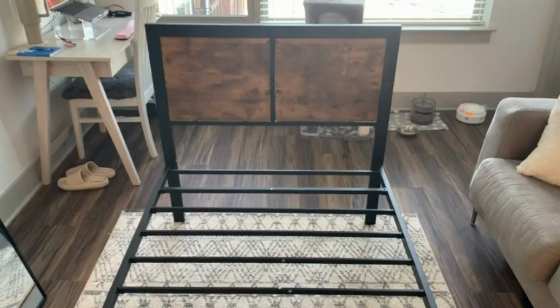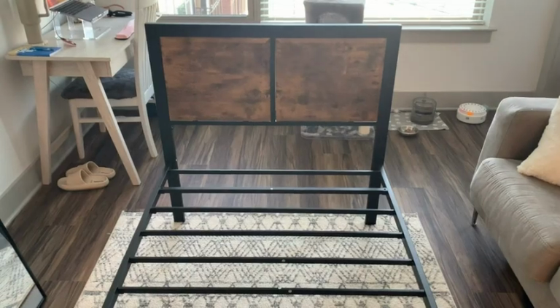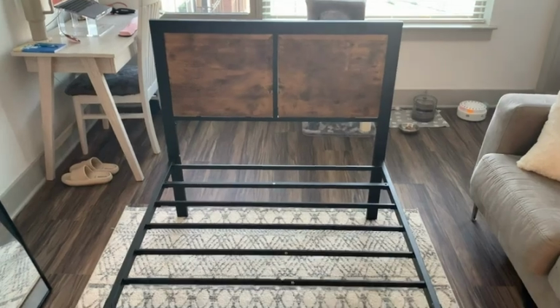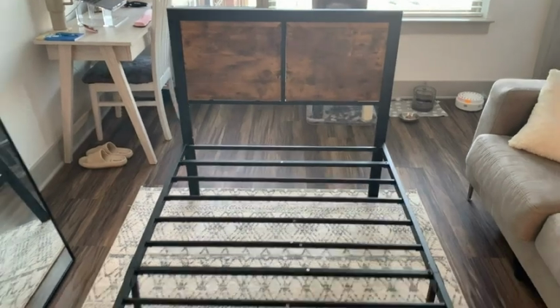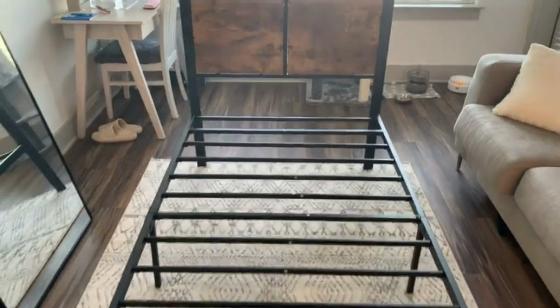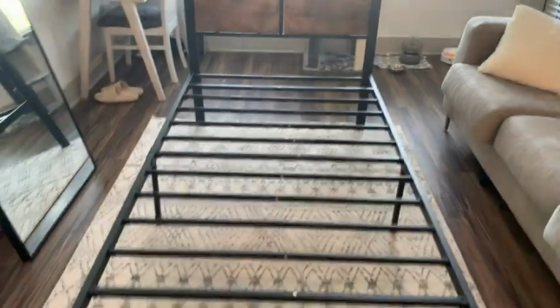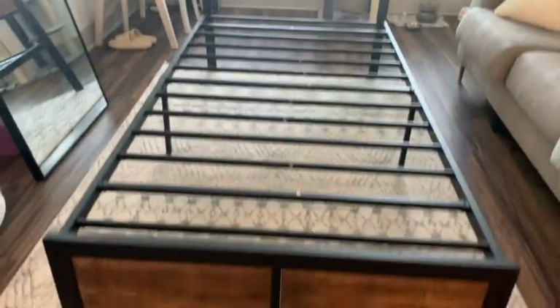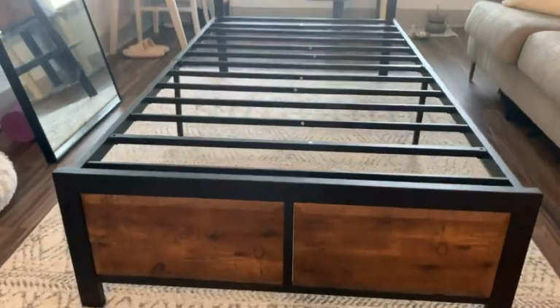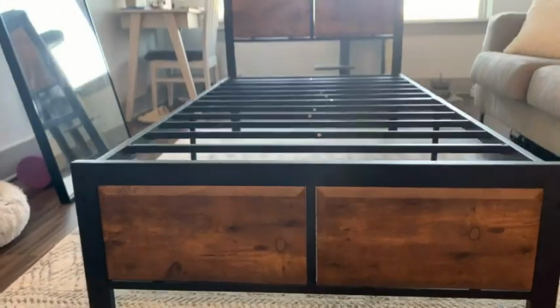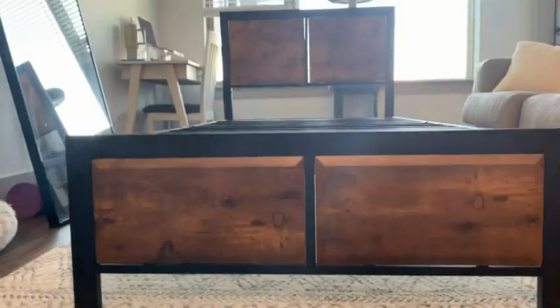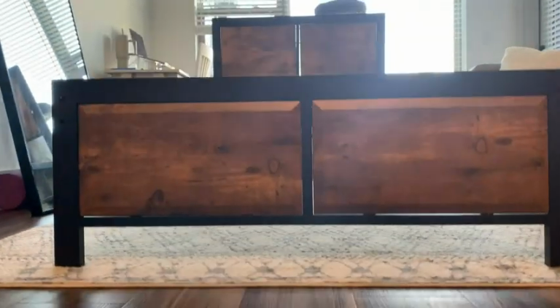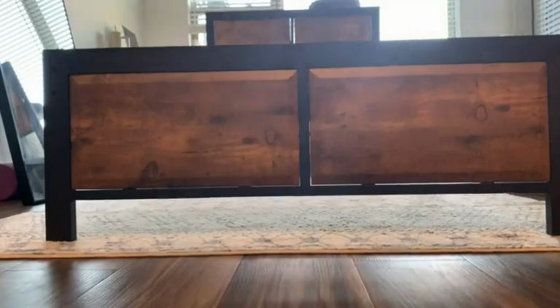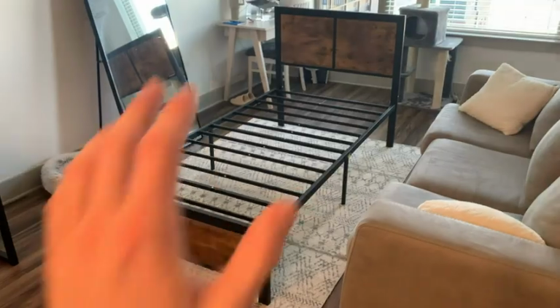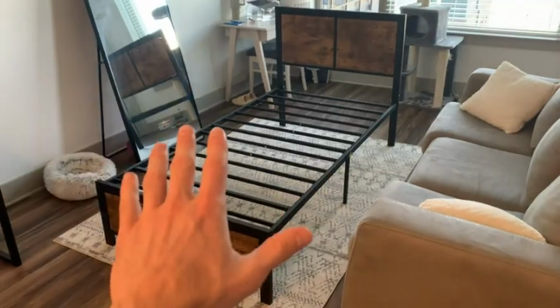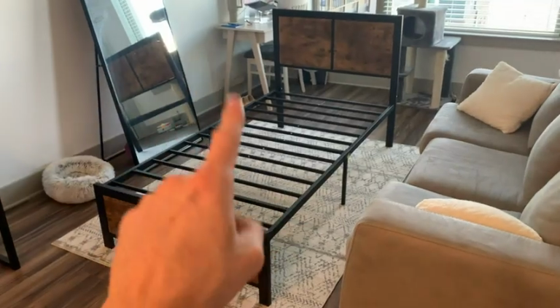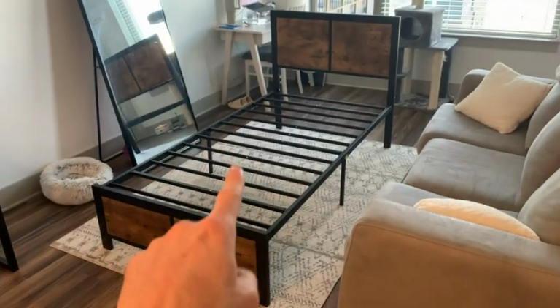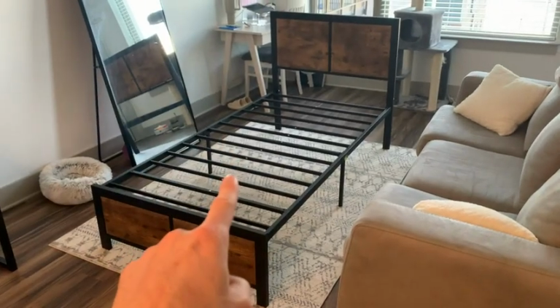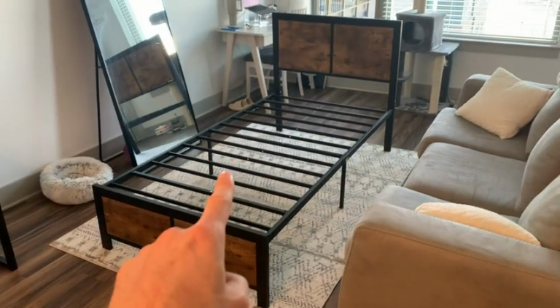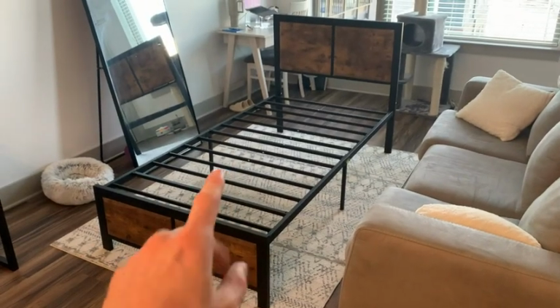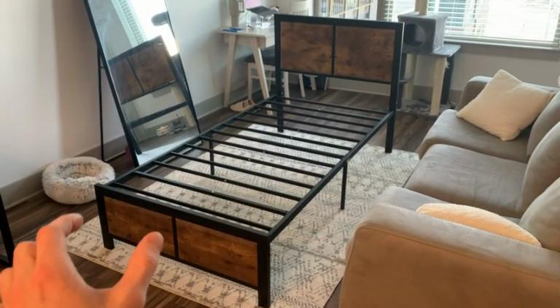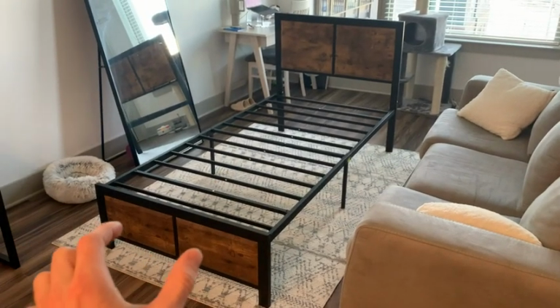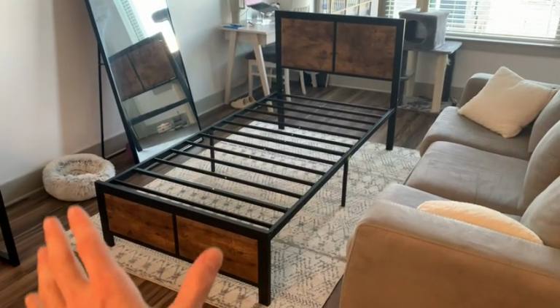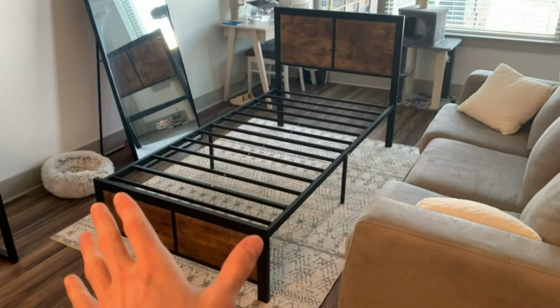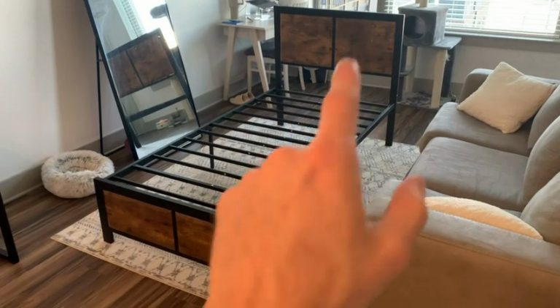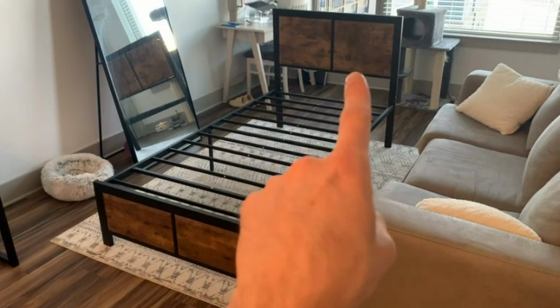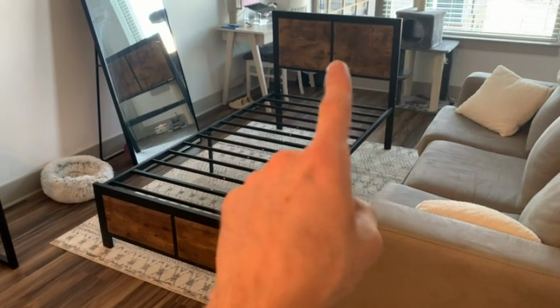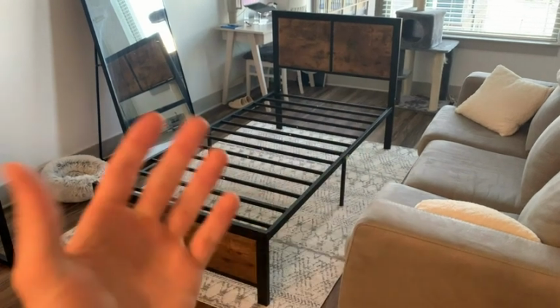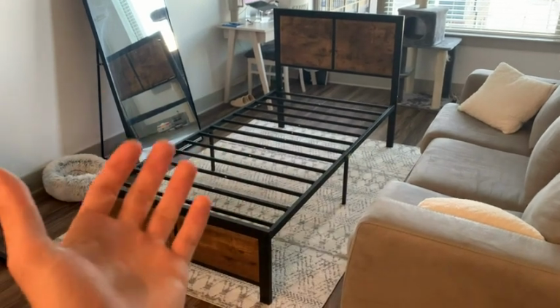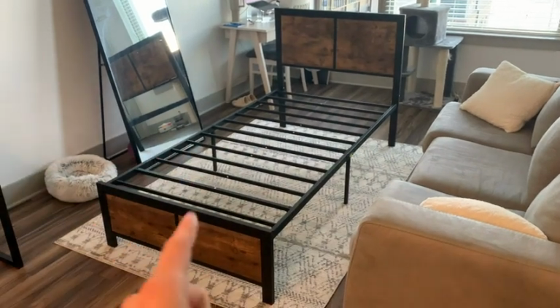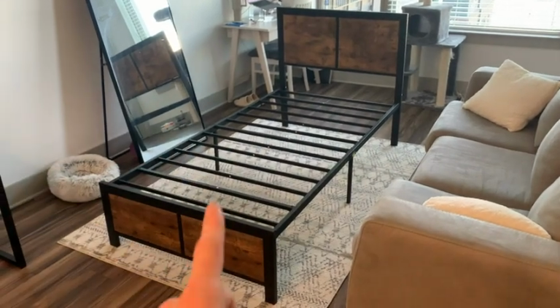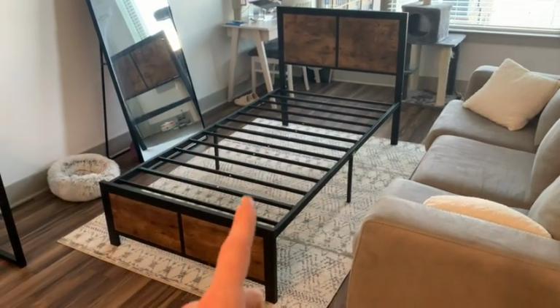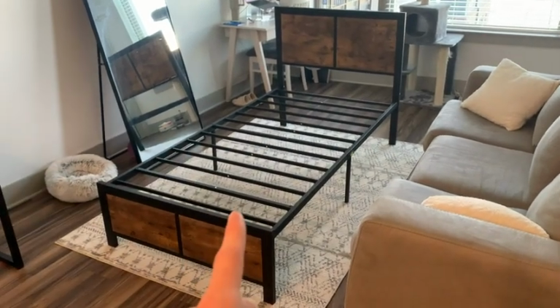Let's review the Vasello platform bed frame with a rustic wood headboard and footboard. On first impression, I really love the design of this bed frame. You have this rustic wood here at the footboard and the headboard, and it just brings out the design and makes it look really nice.